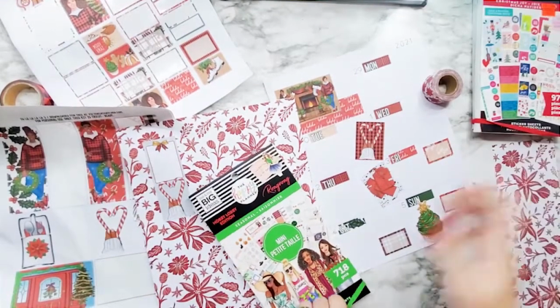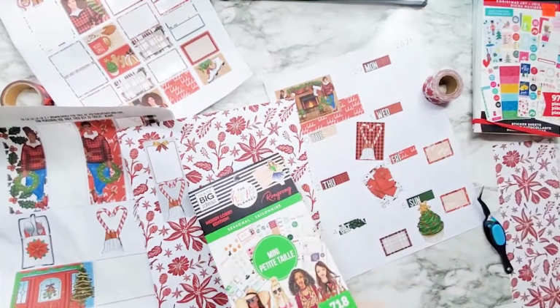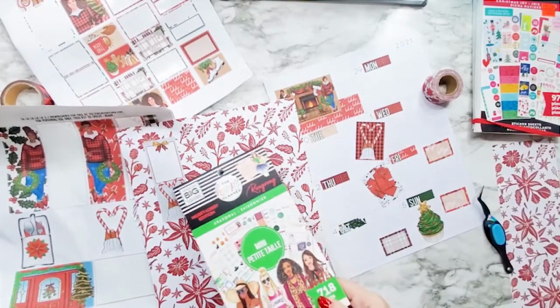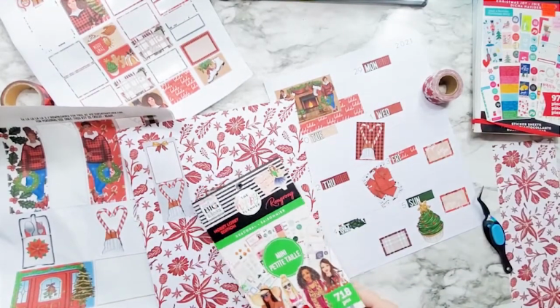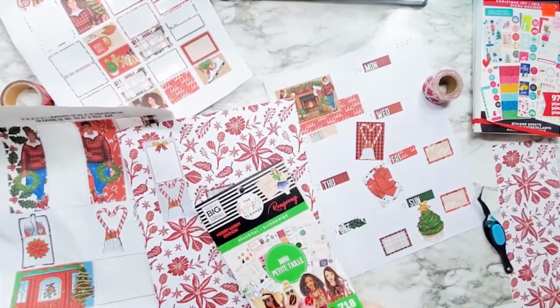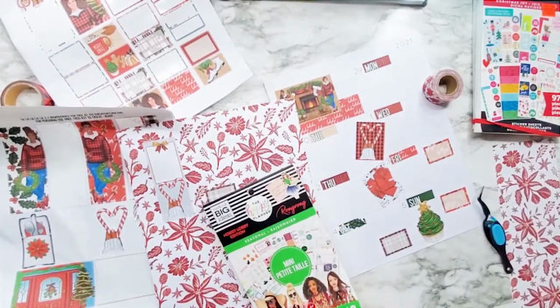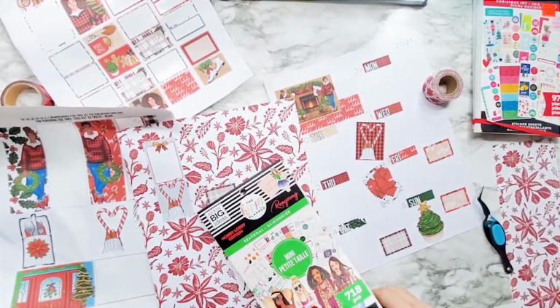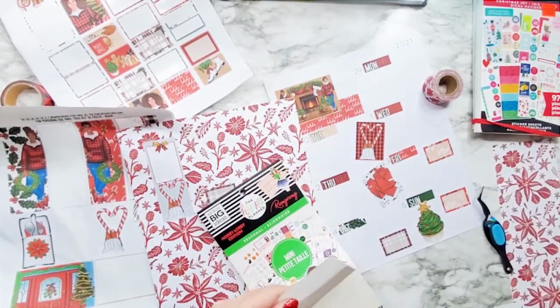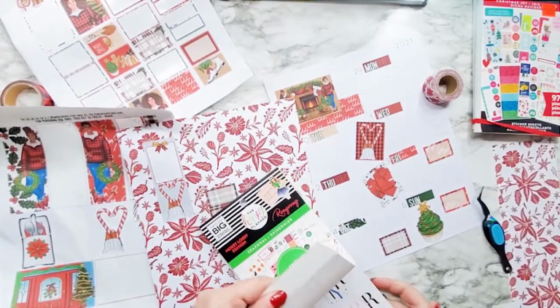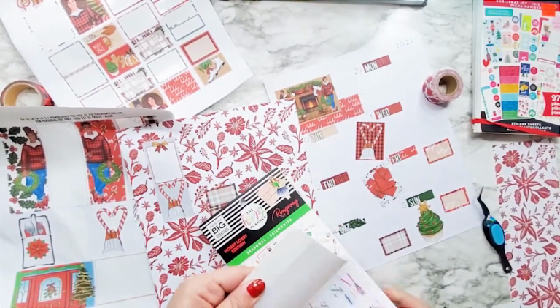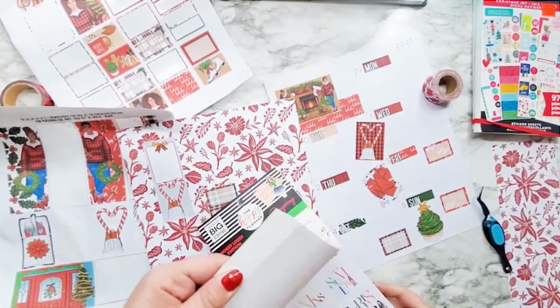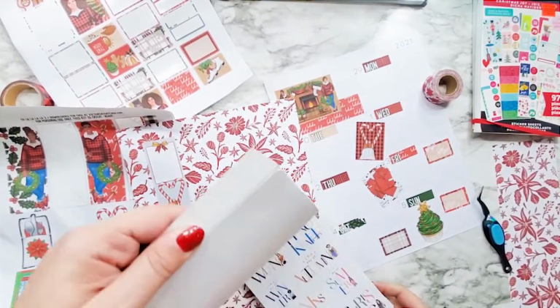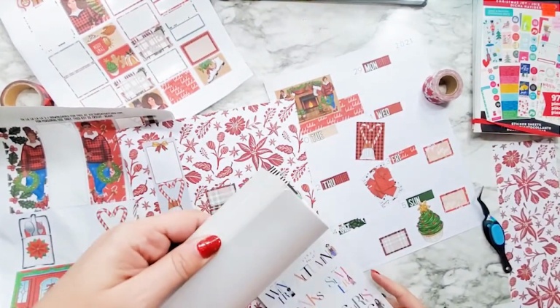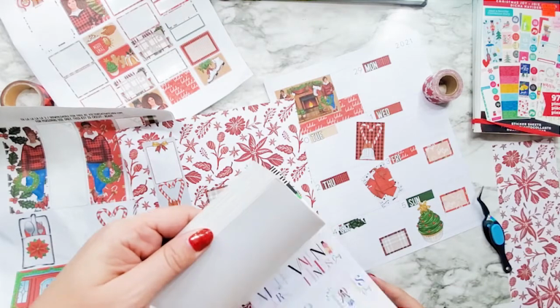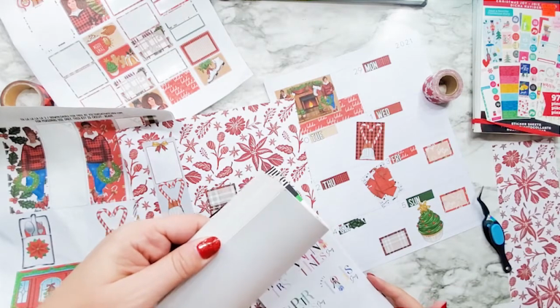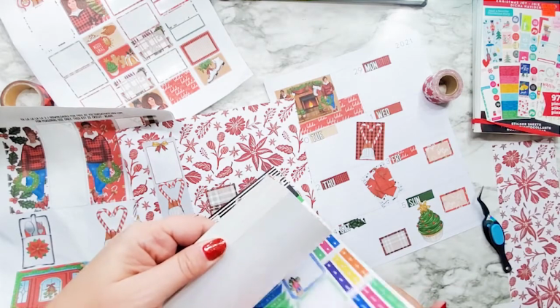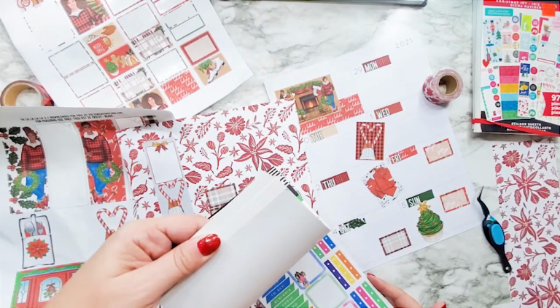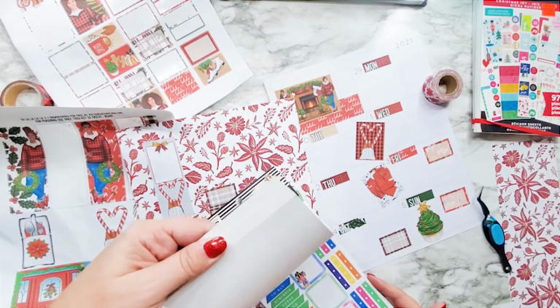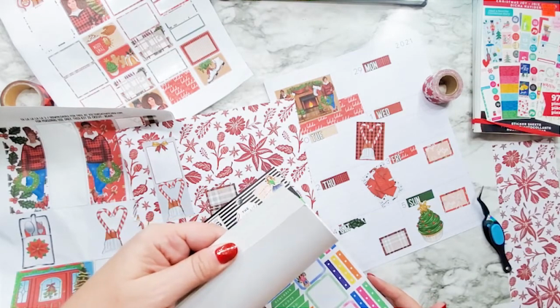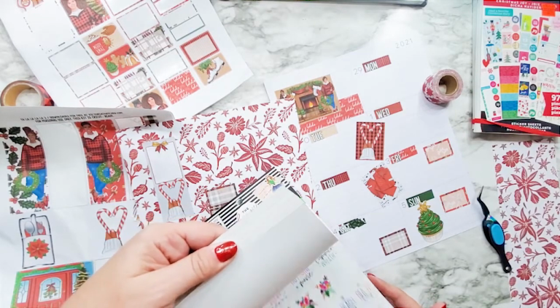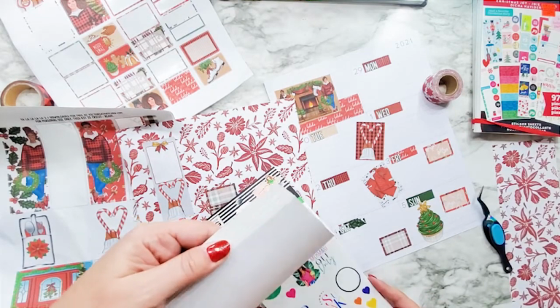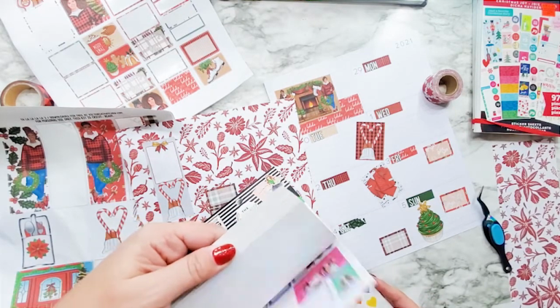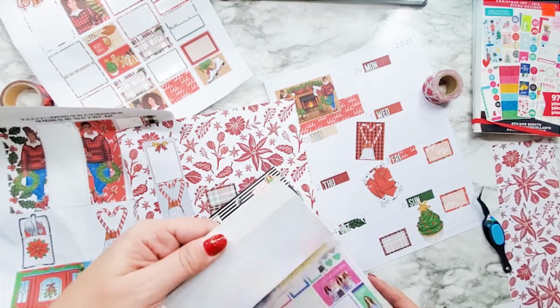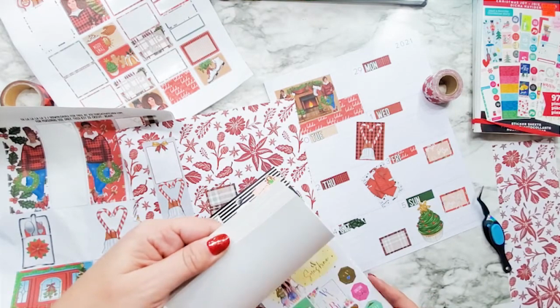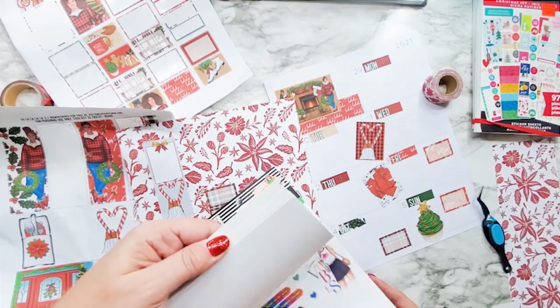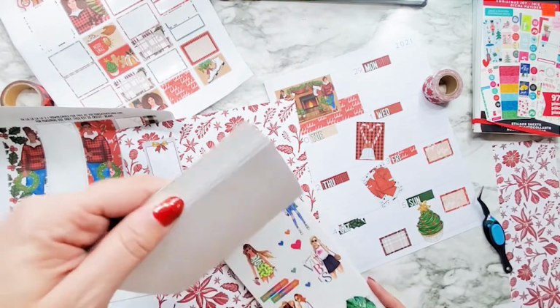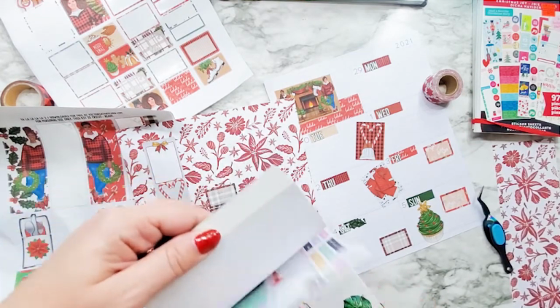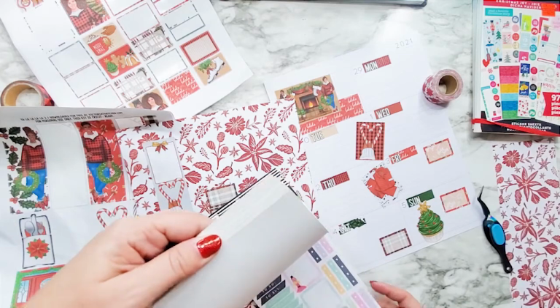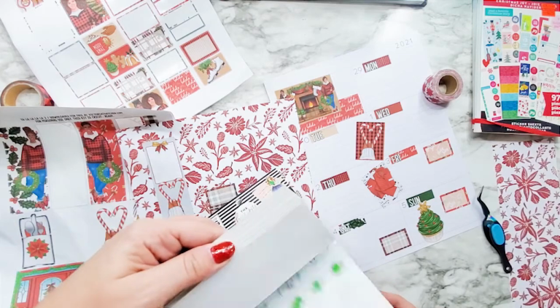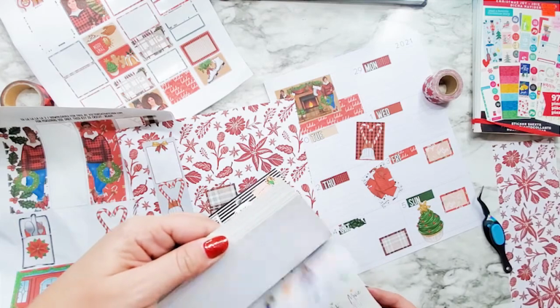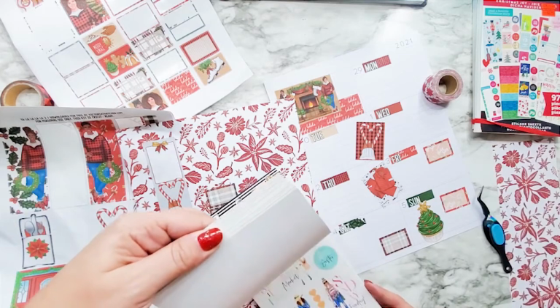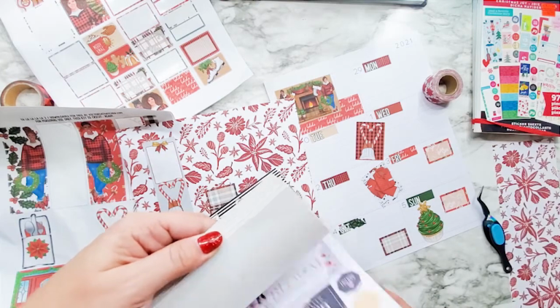I've had this one a while — Happy Planner no longer does this. Just going to use what I've got.